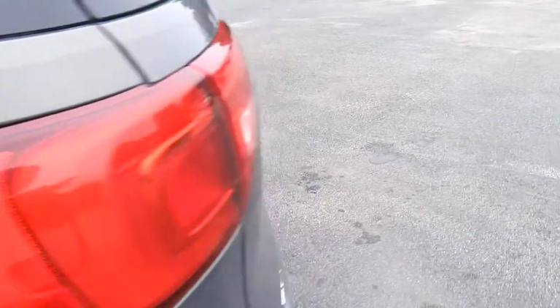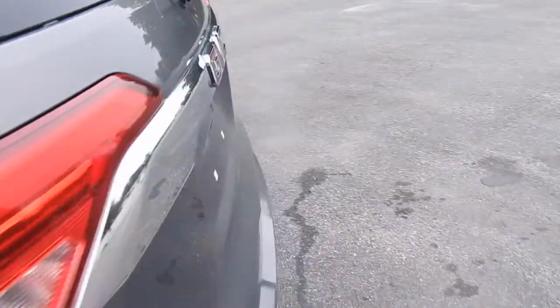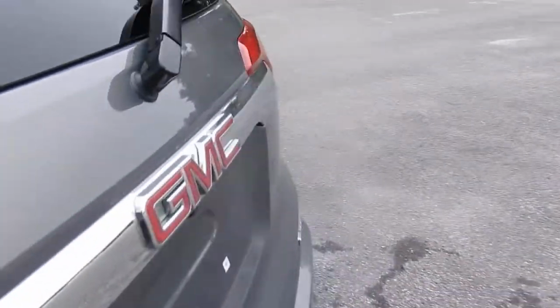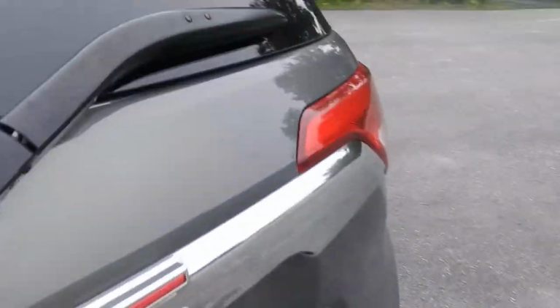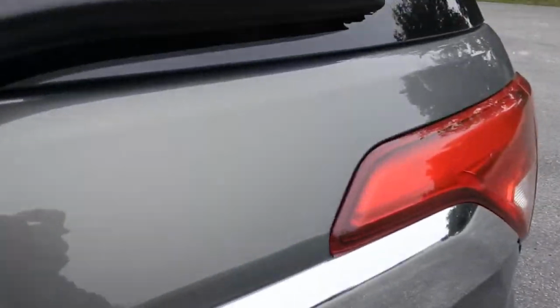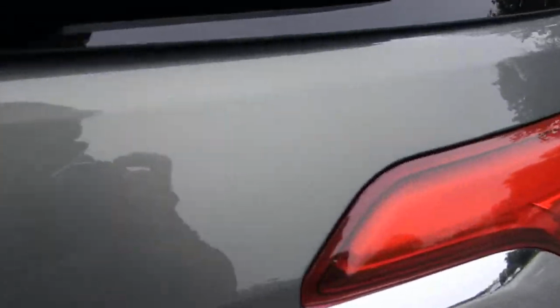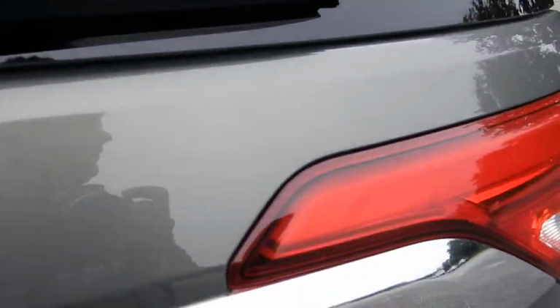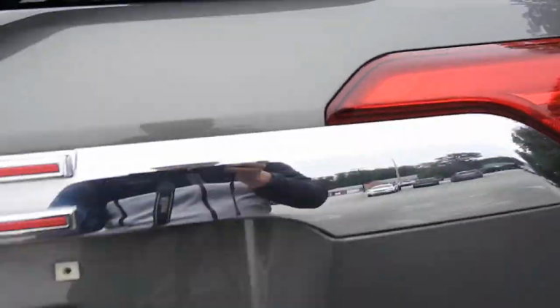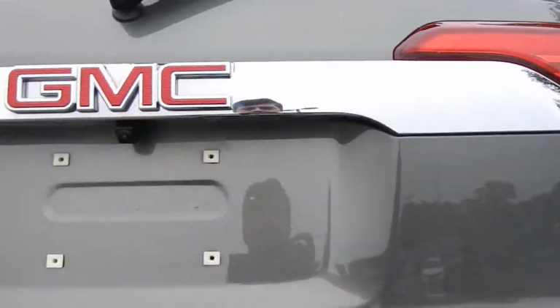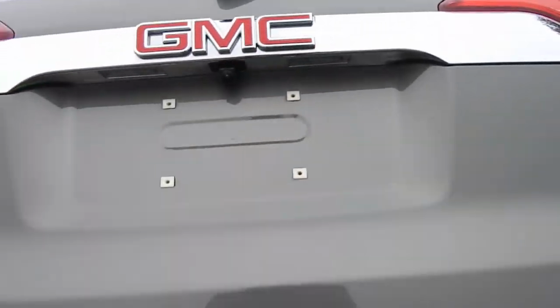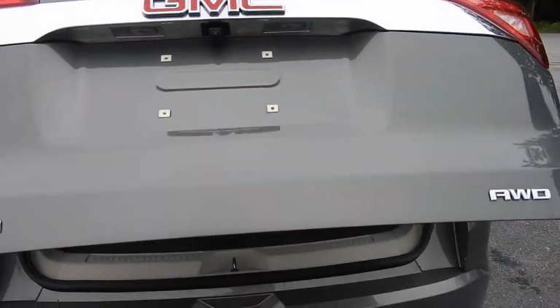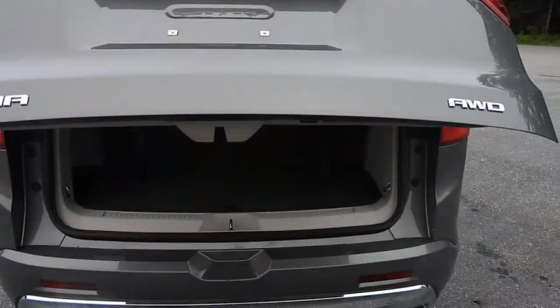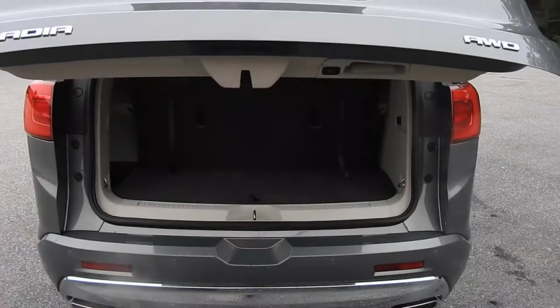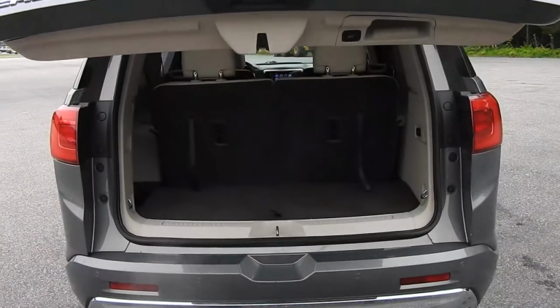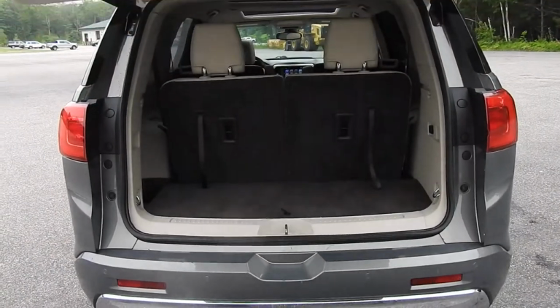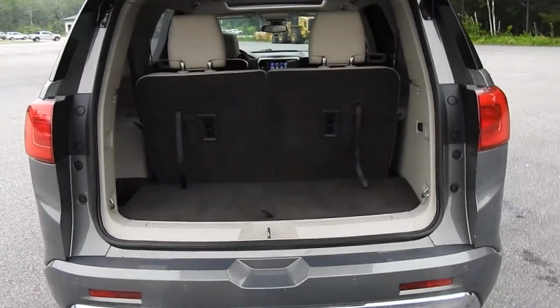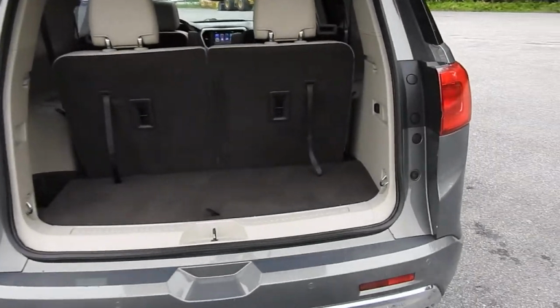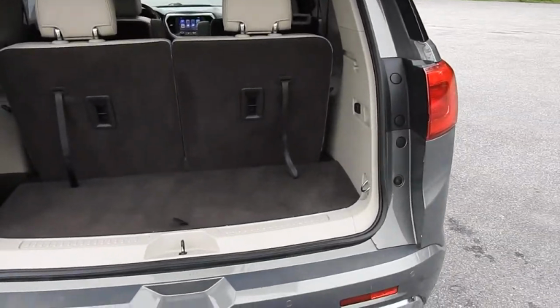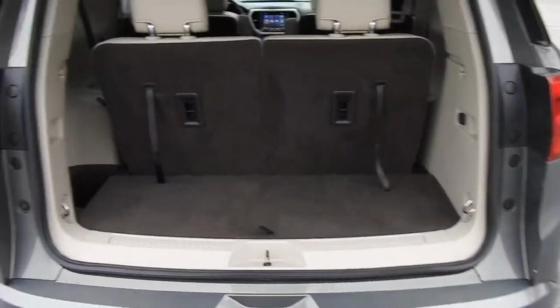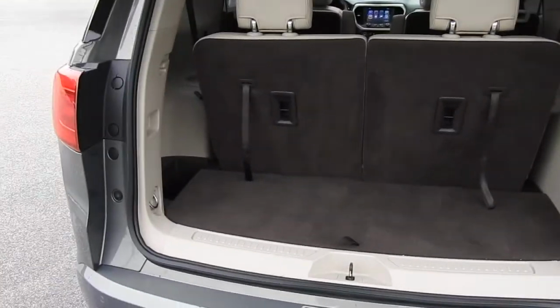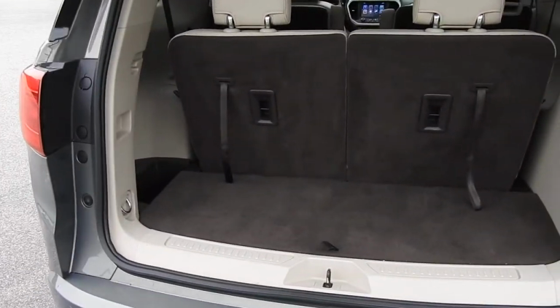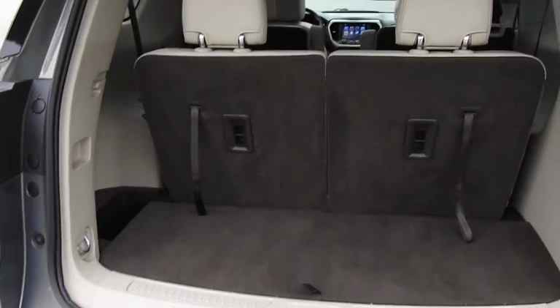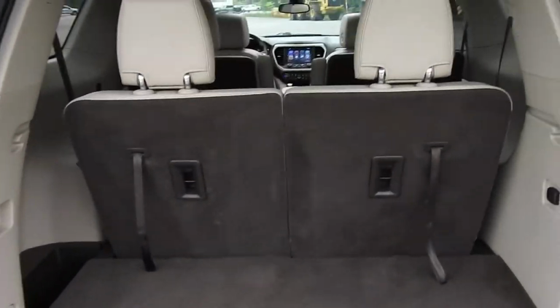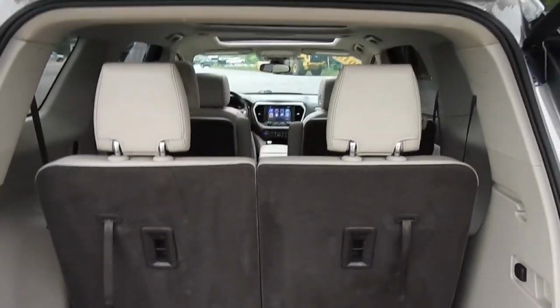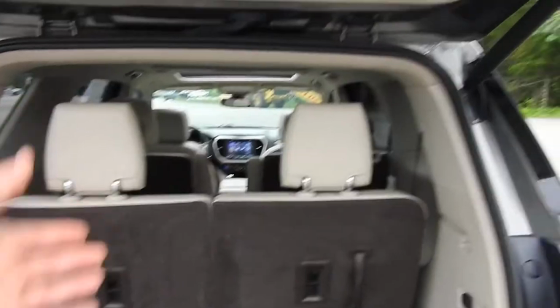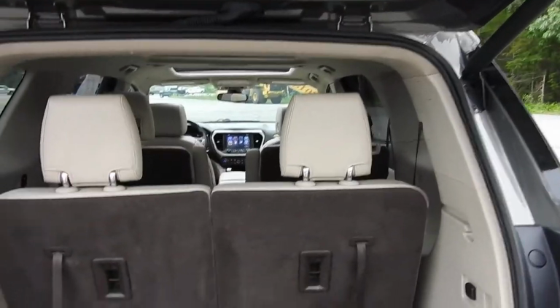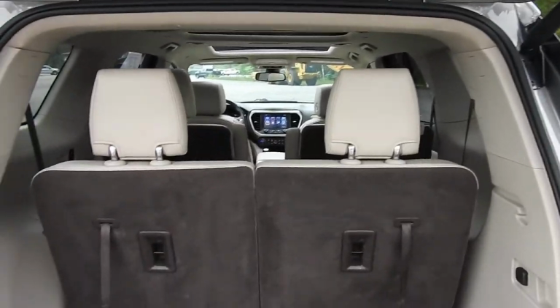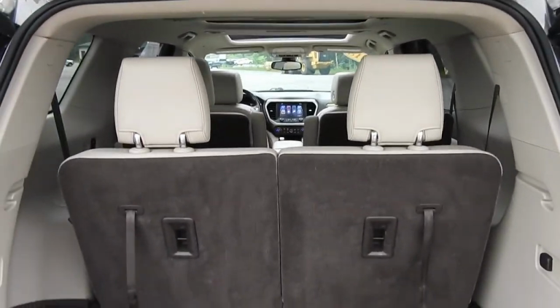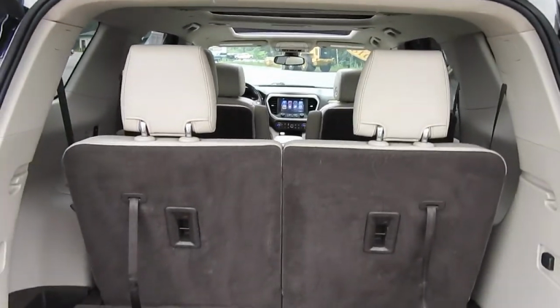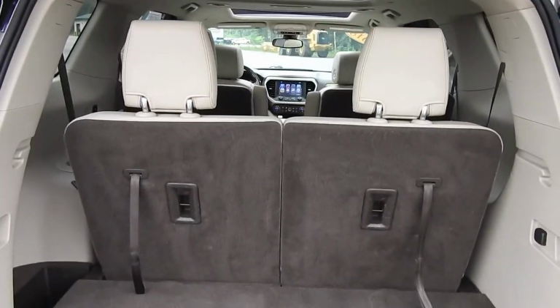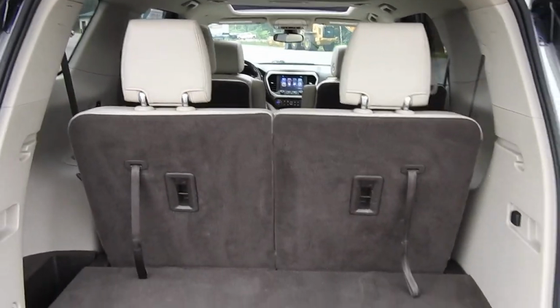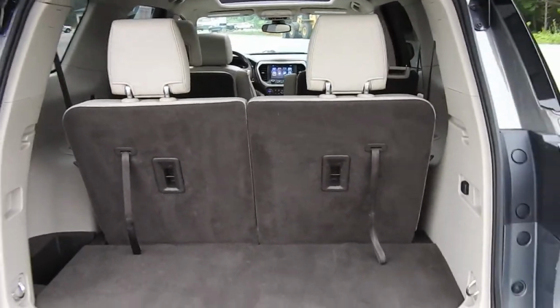Moving around to the cargo area. As I mentioned just a moment ago, this is a power-operated tailgate — opens right up. Plenty of storage space behind this third row. However, all these seats do fold right flat down if need be for the extra space.